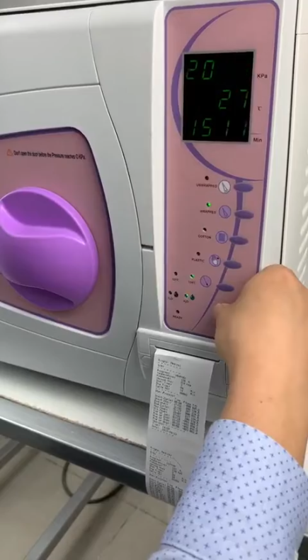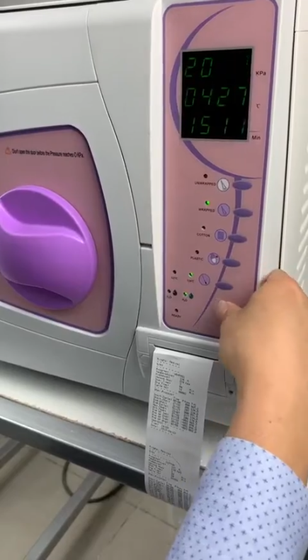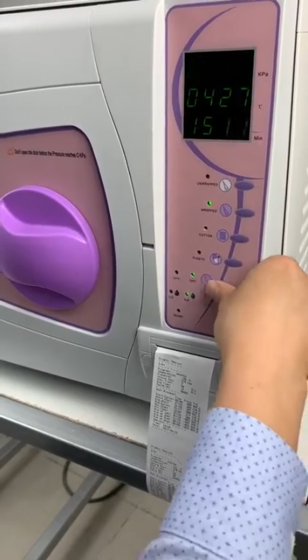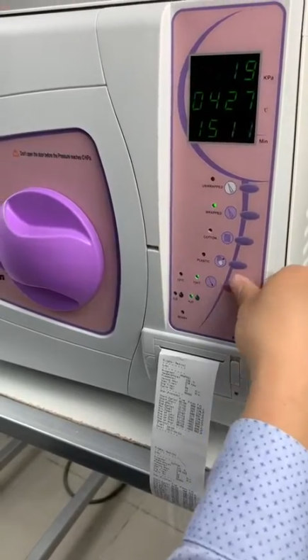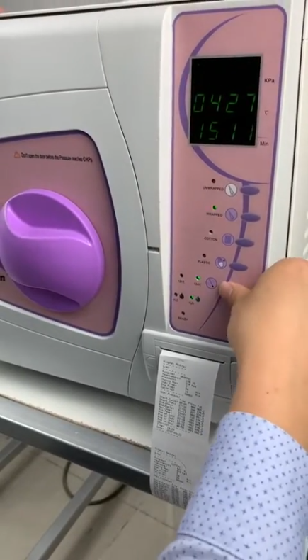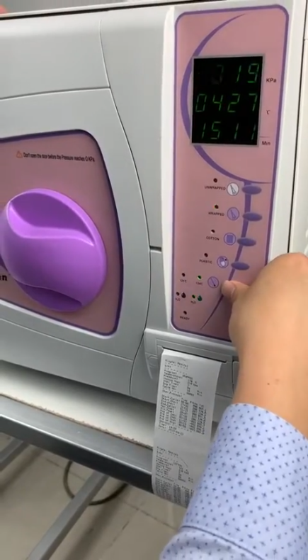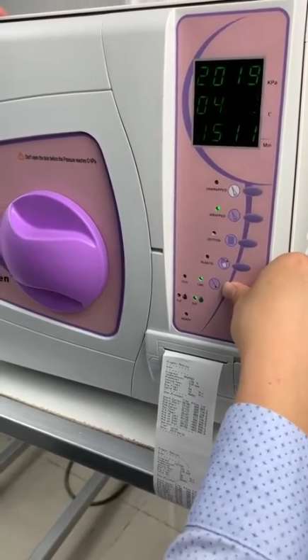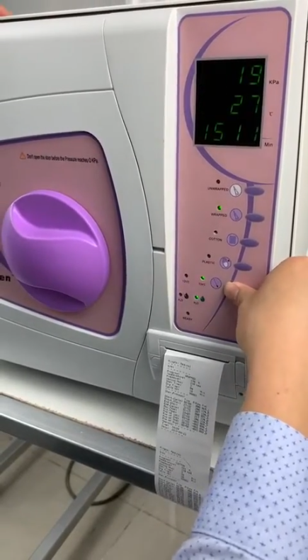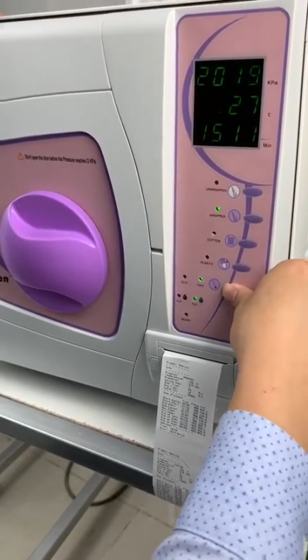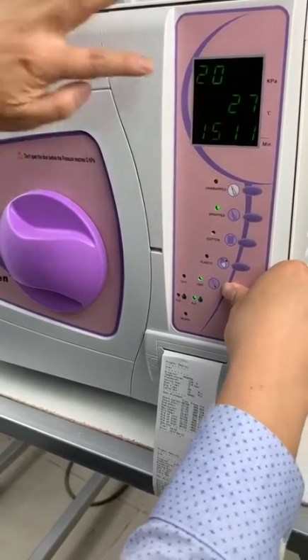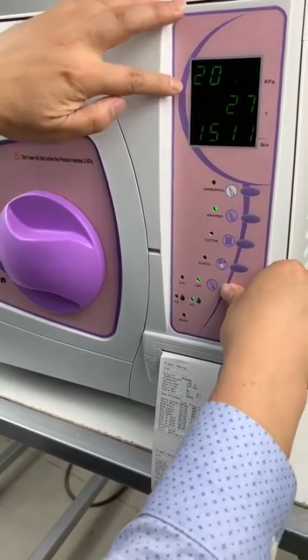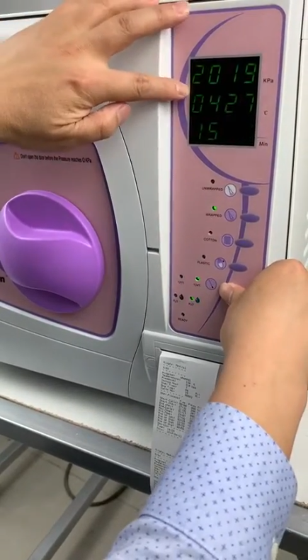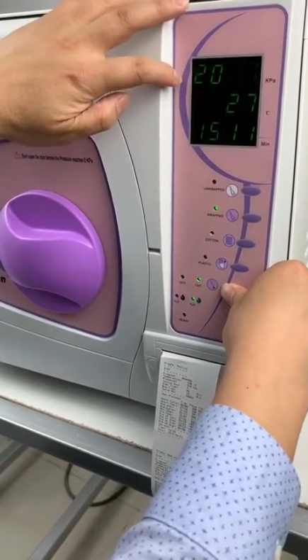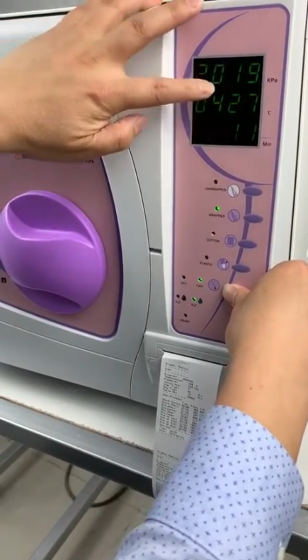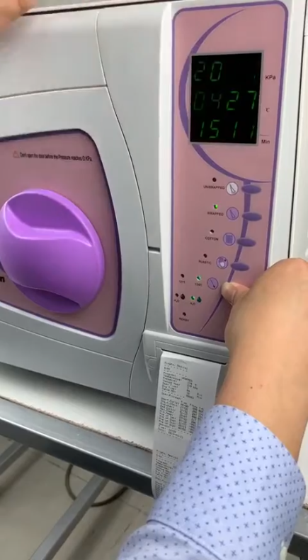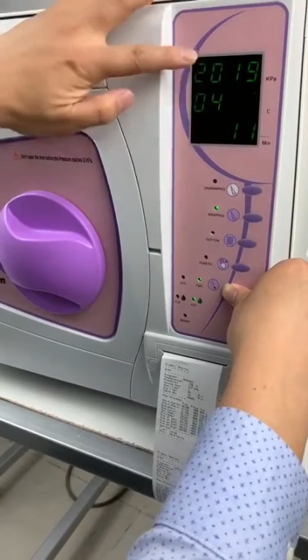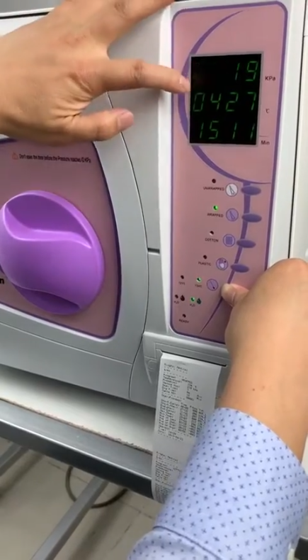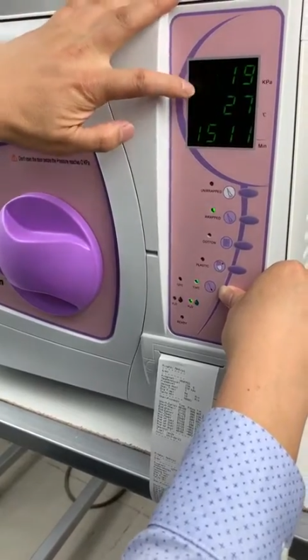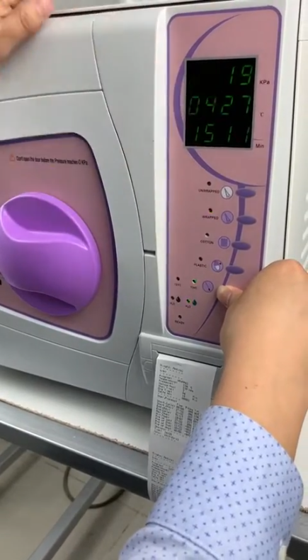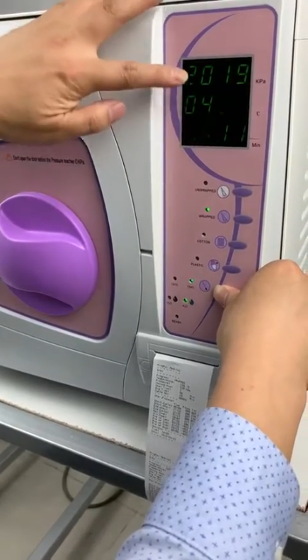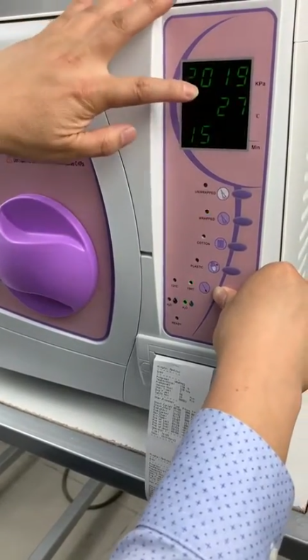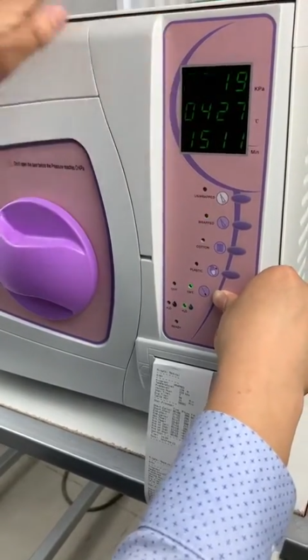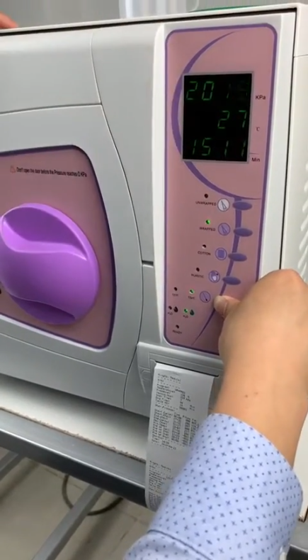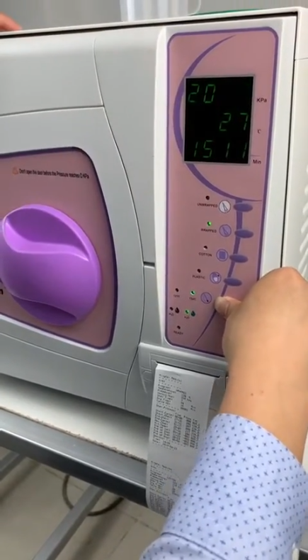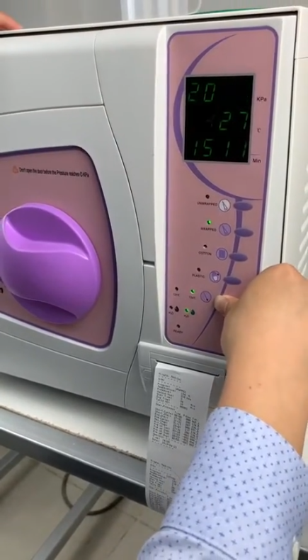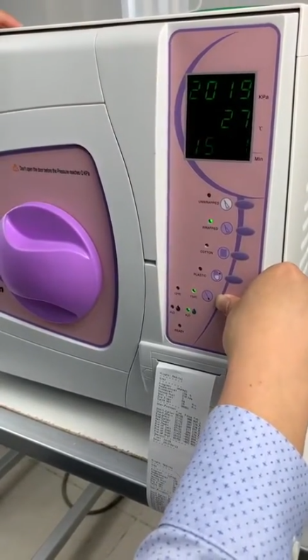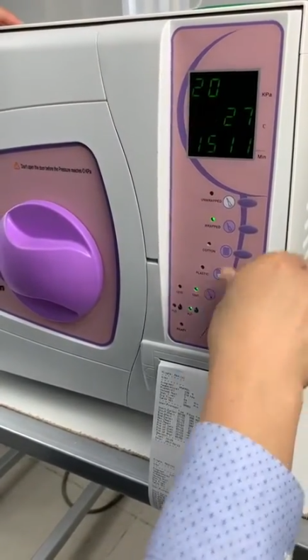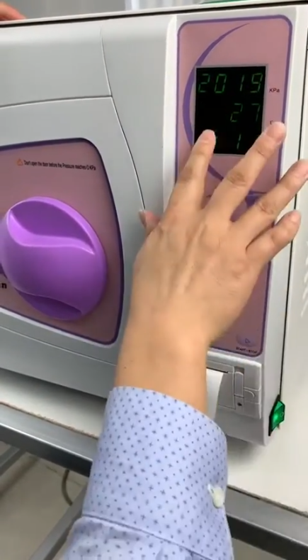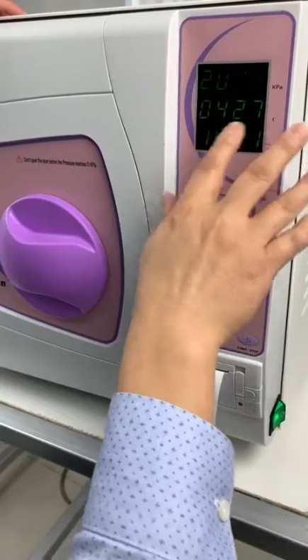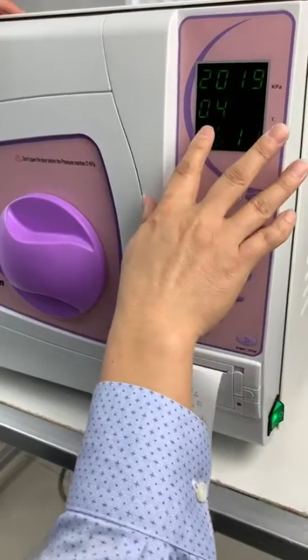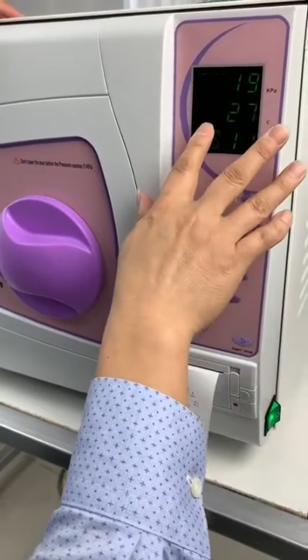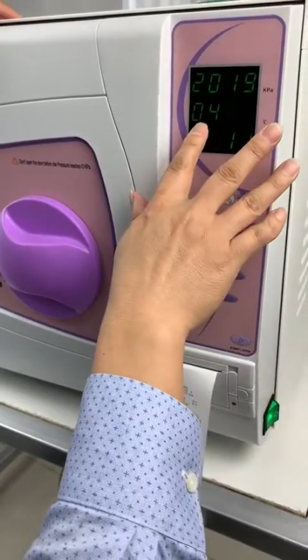So we press the temperature button to move to the time or month setting. For example, the flashing — this is the month.